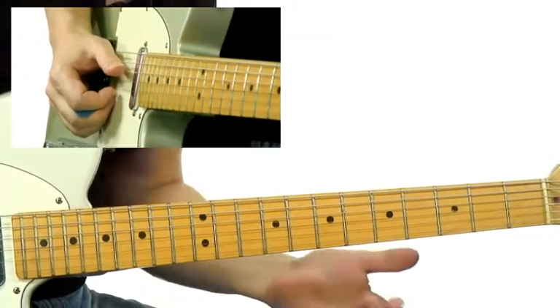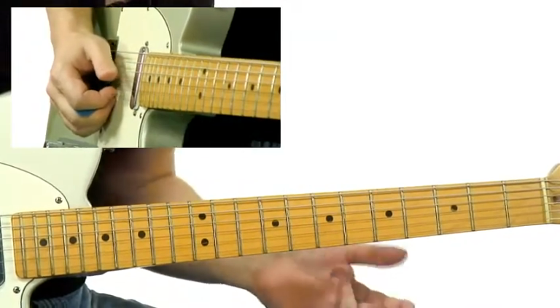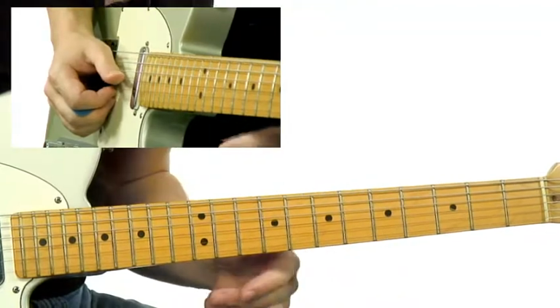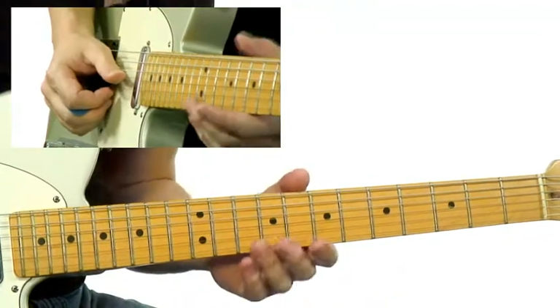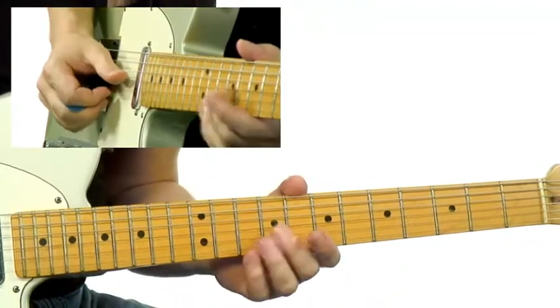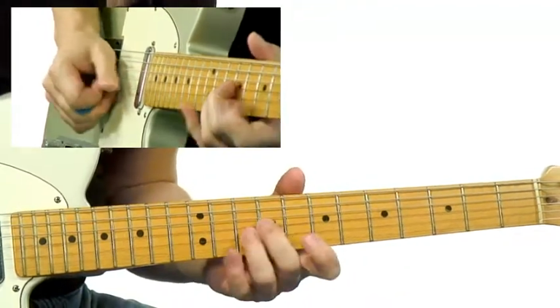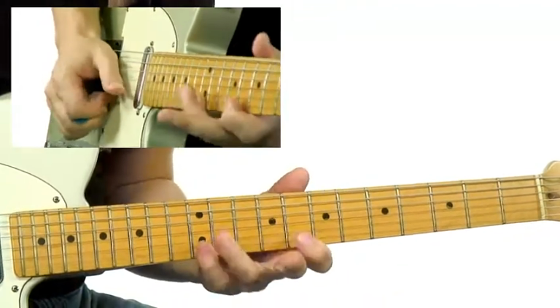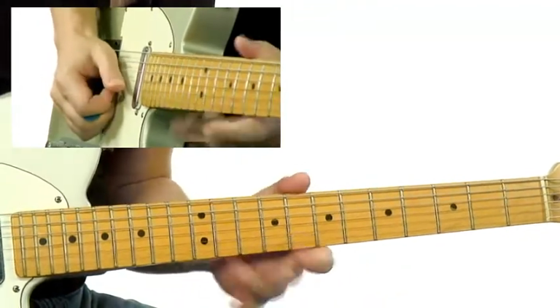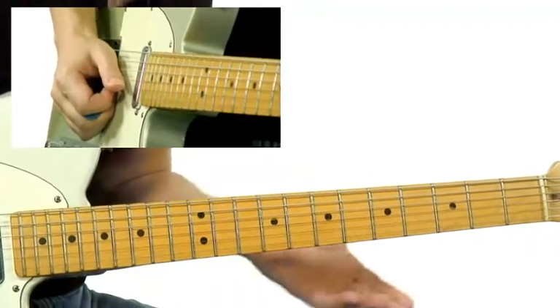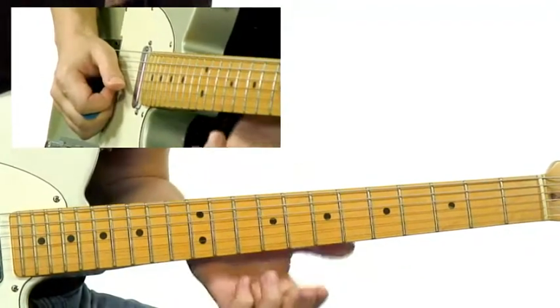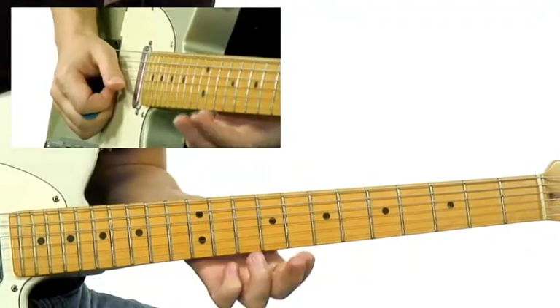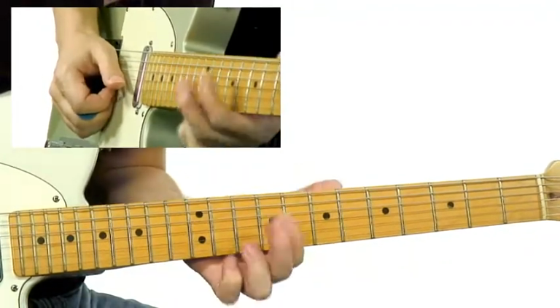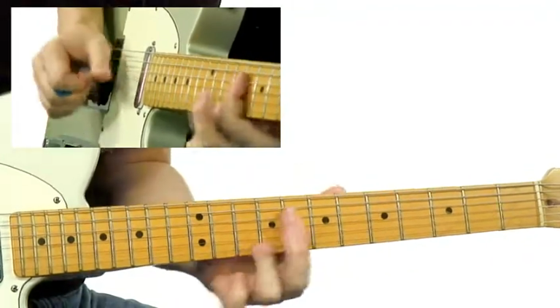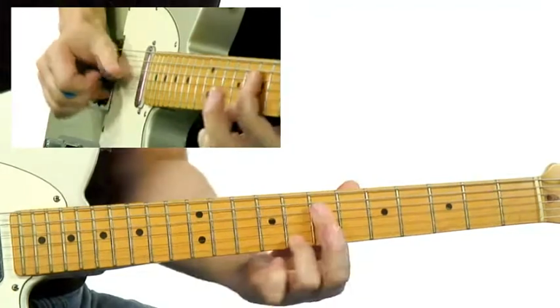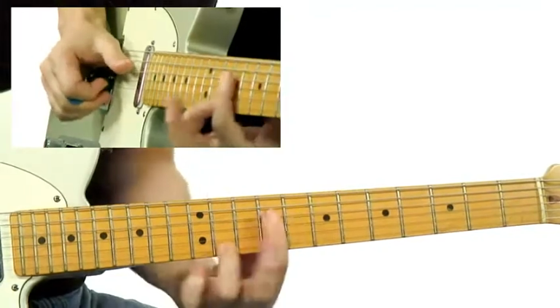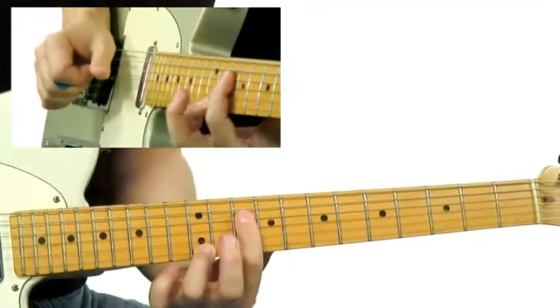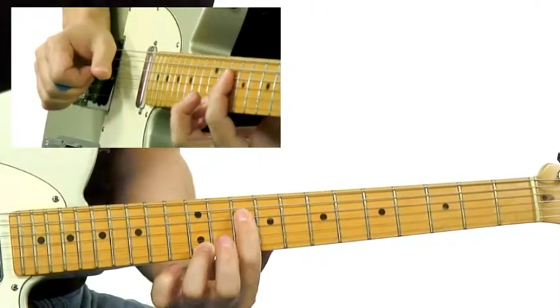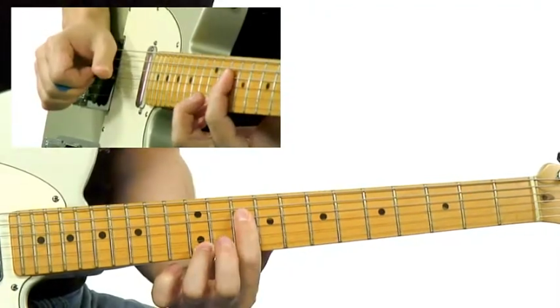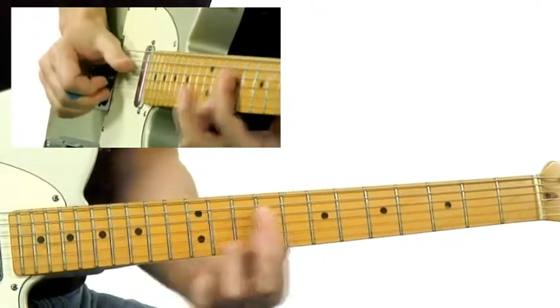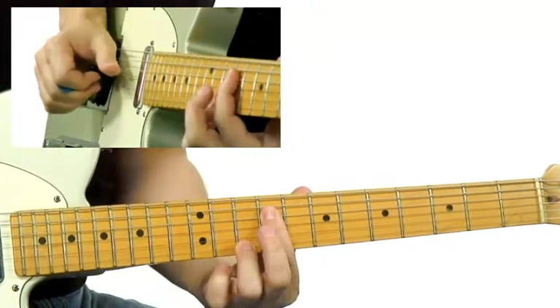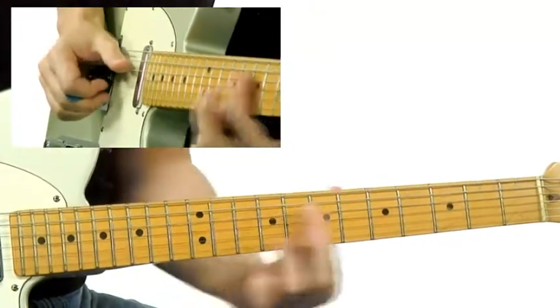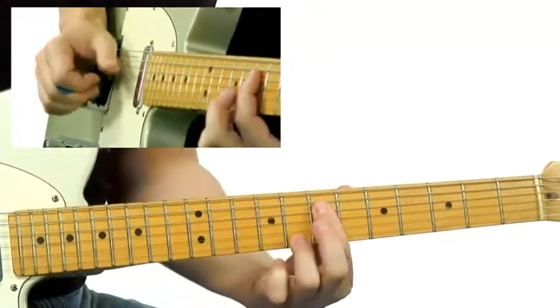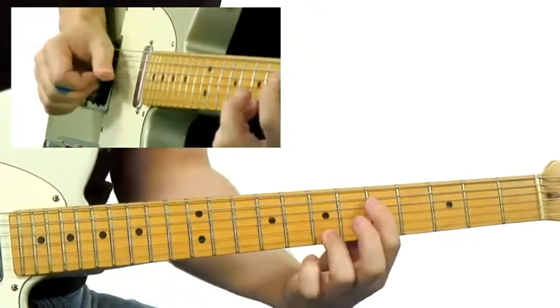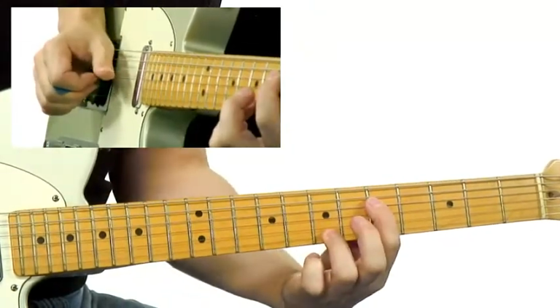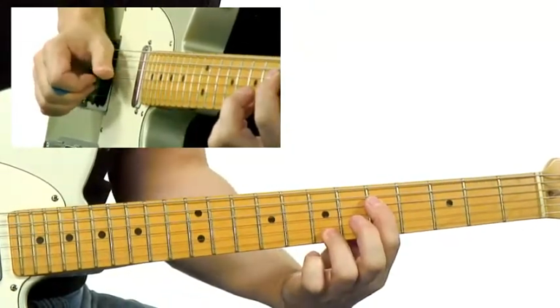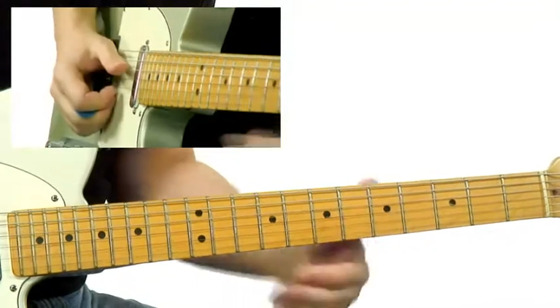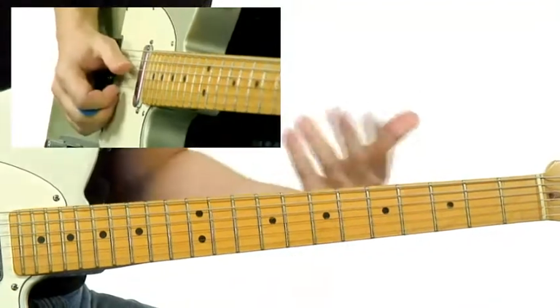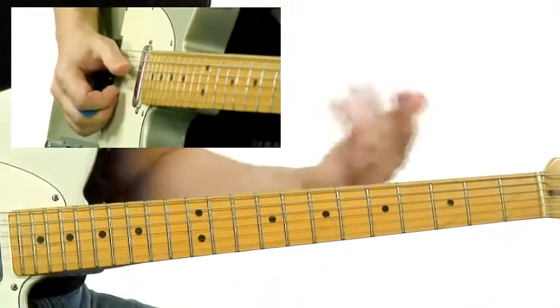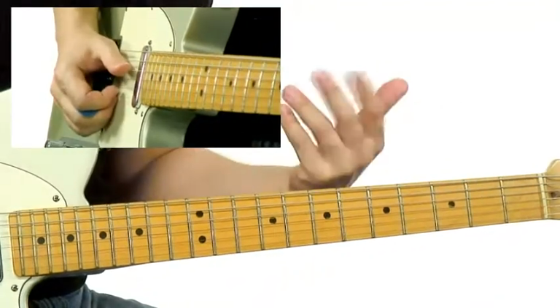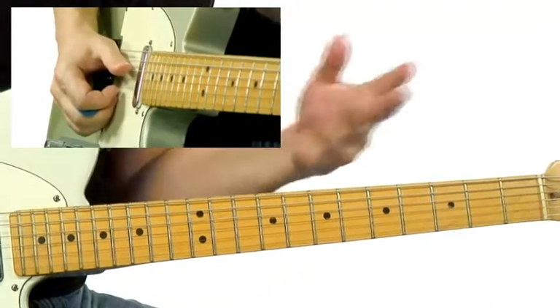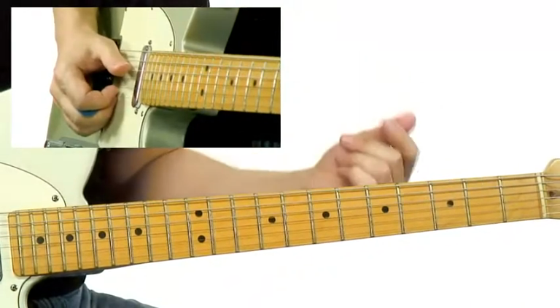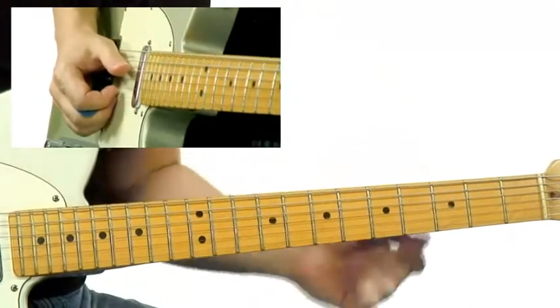Sometimes I'll just play a blues phrase and use it to punctuate it. It's kind of nice to move these tenths around — it gives you an open sound.